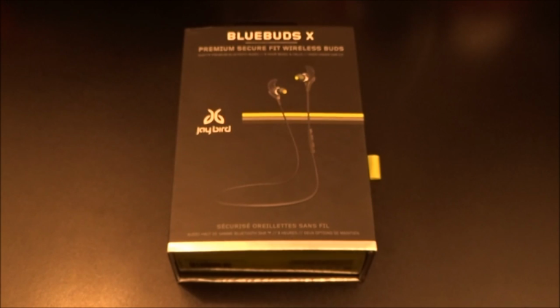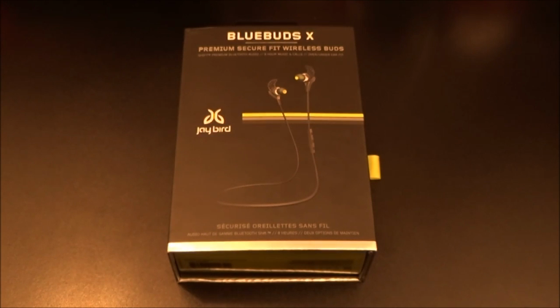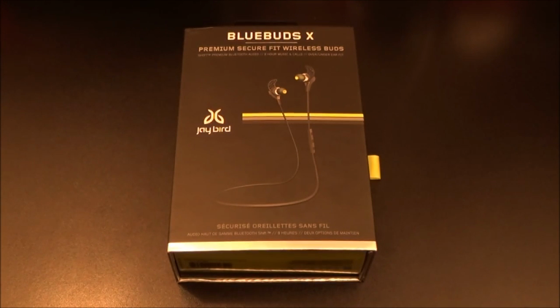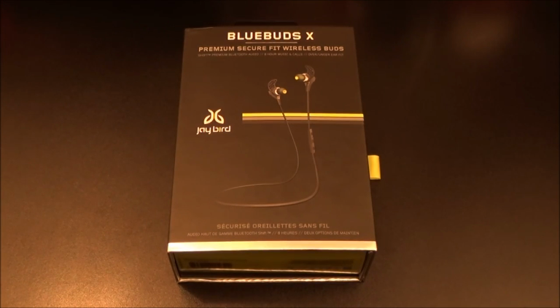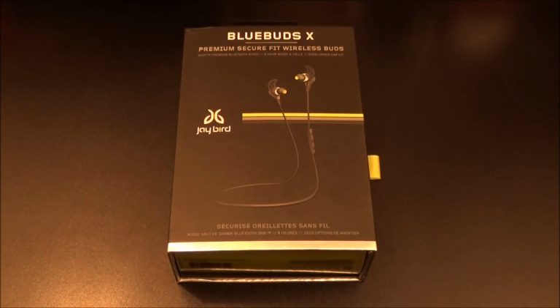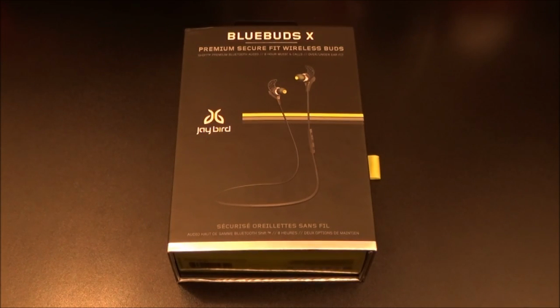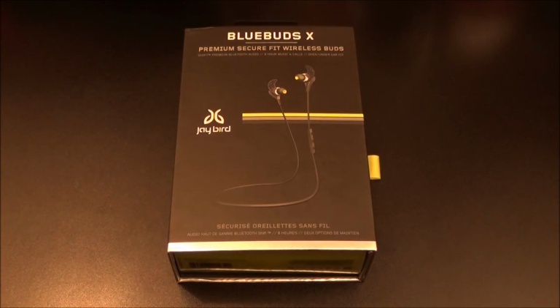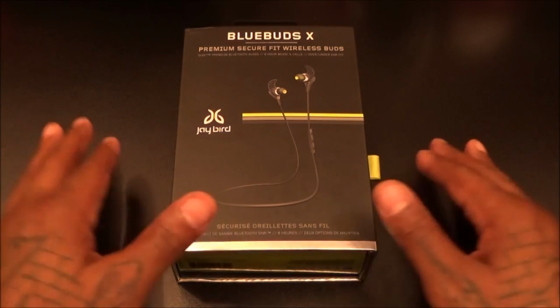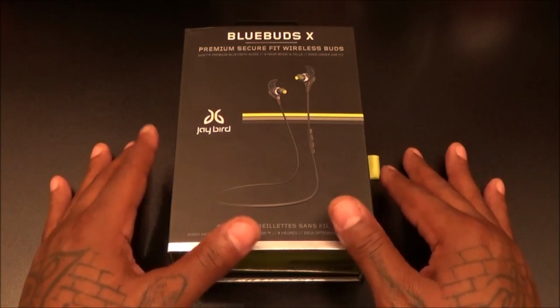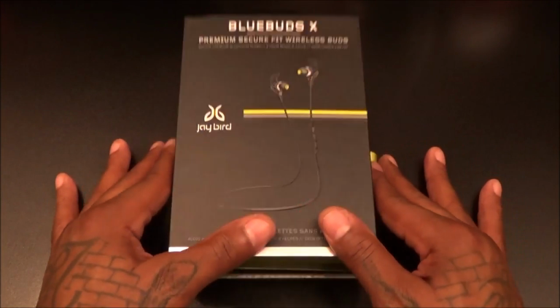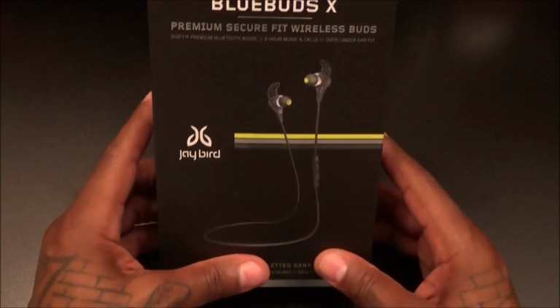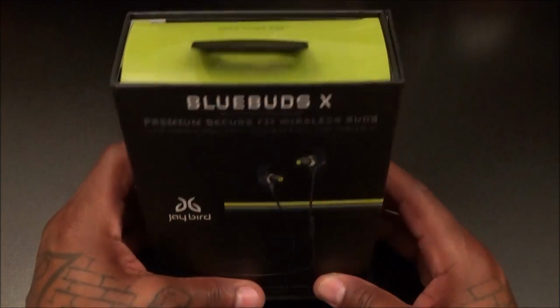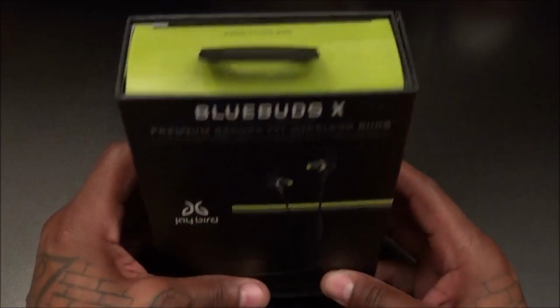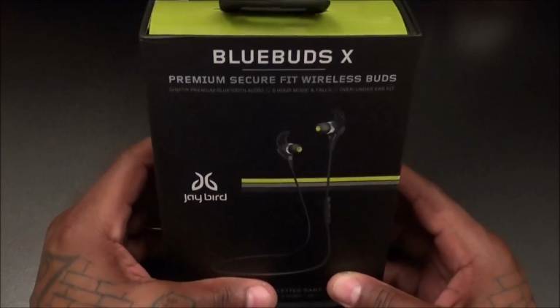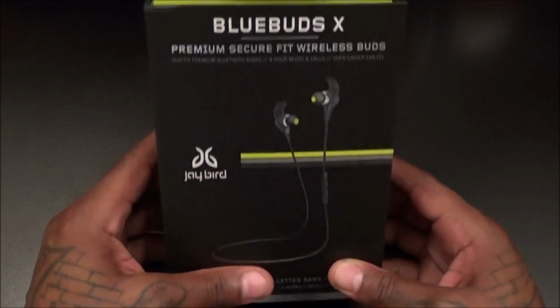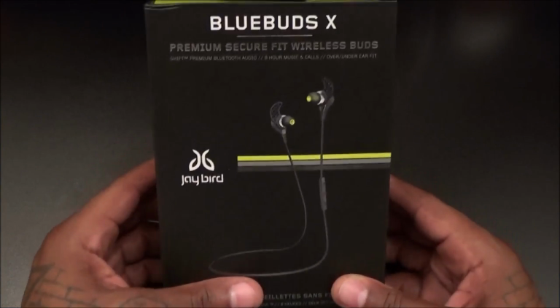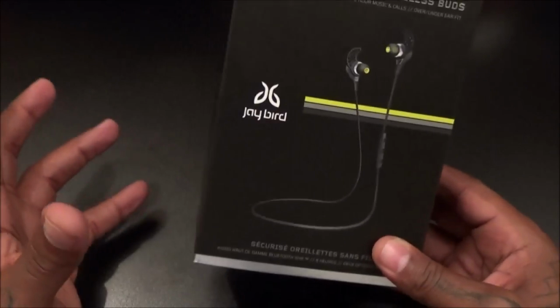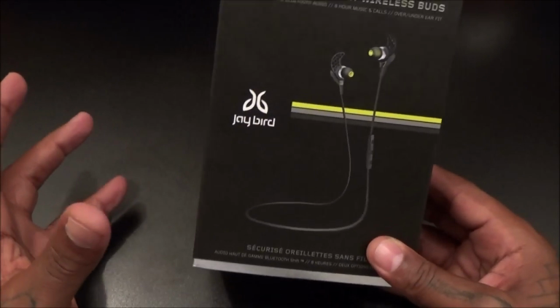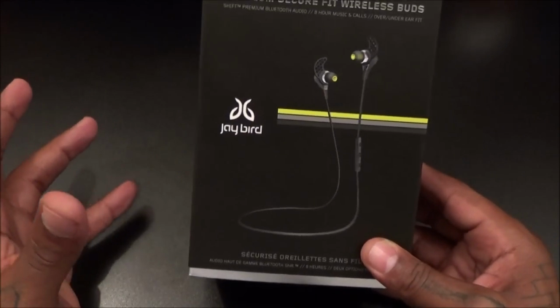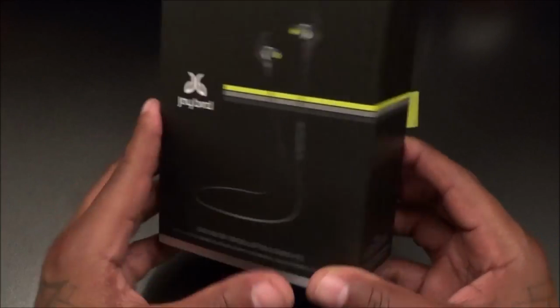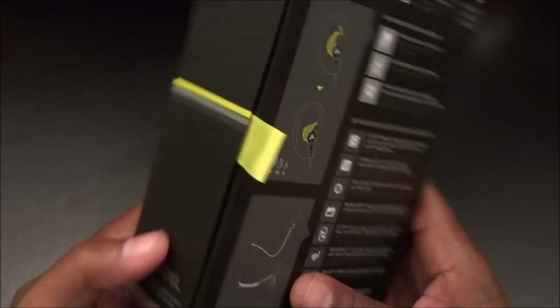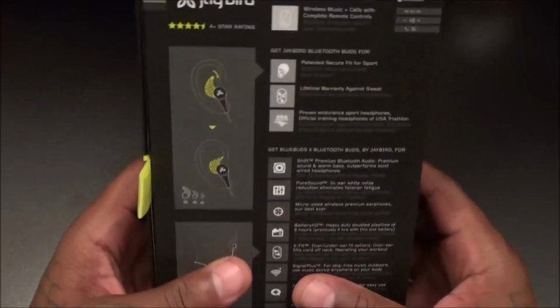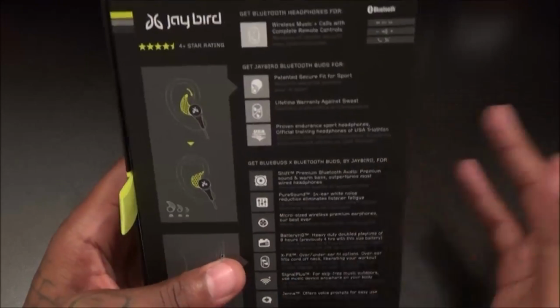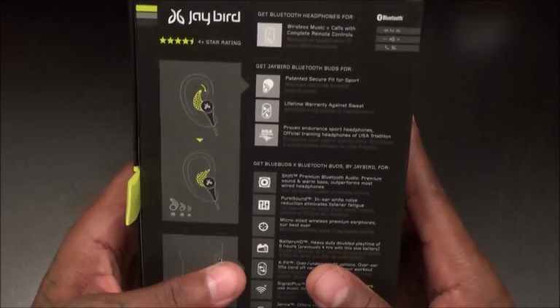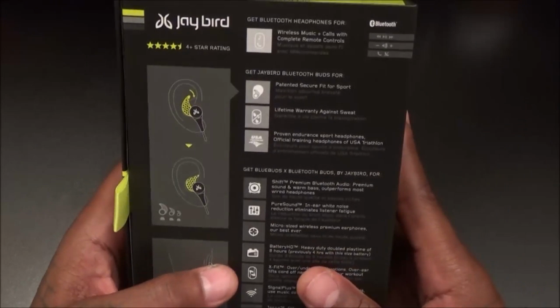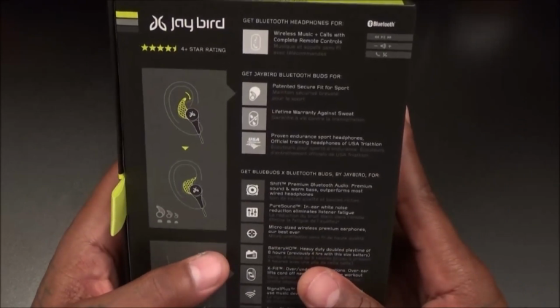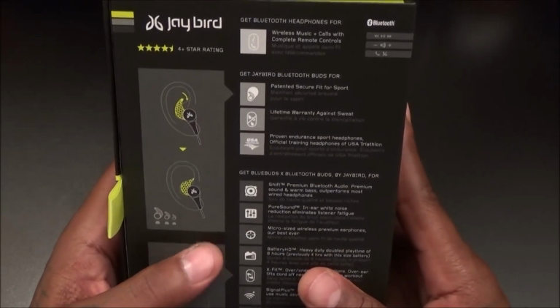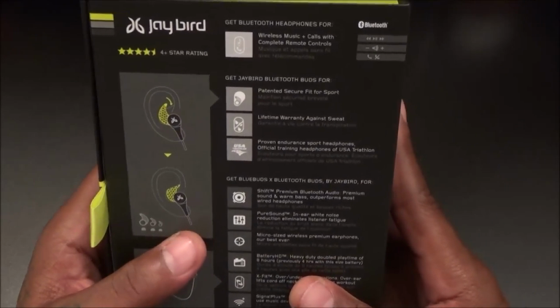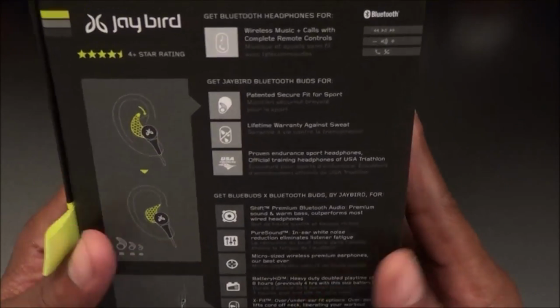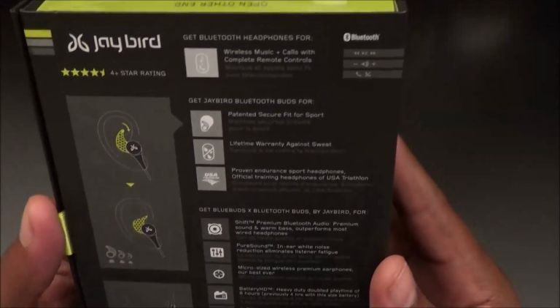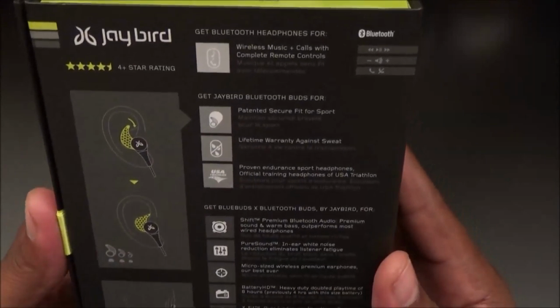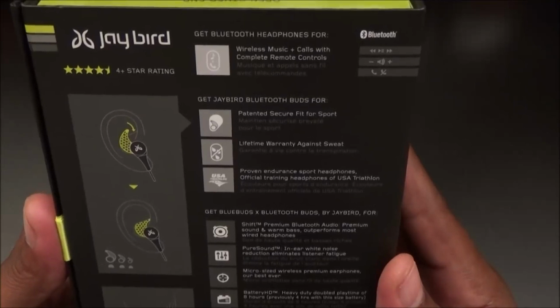Everybody knows I like a nice box, and Jaybird did it right. This is a beautiful presentation — you're spending over a hundred dollars on earbuds and you want a nice unboxing experience, and this delivers.